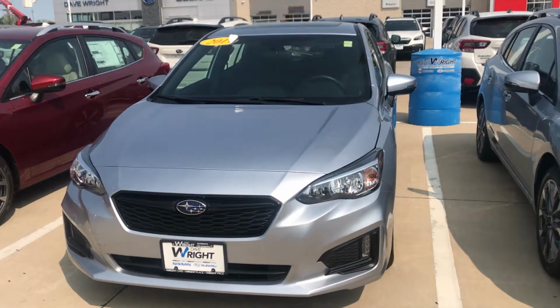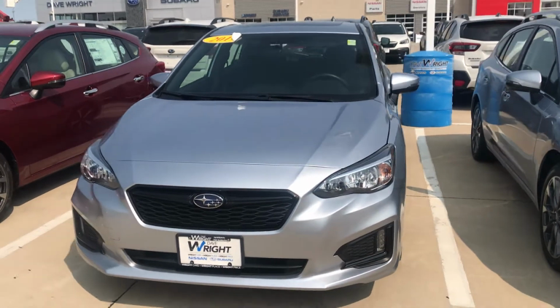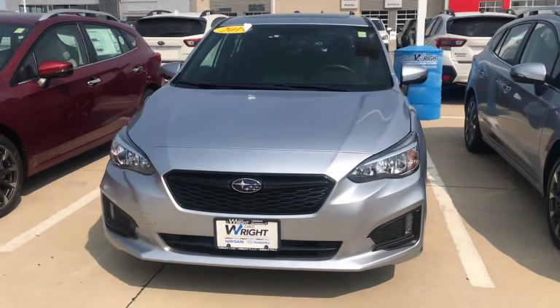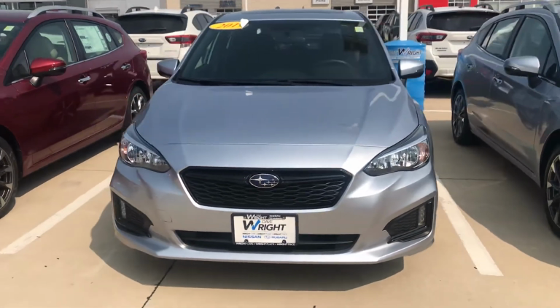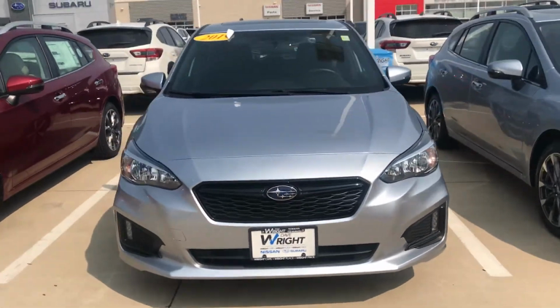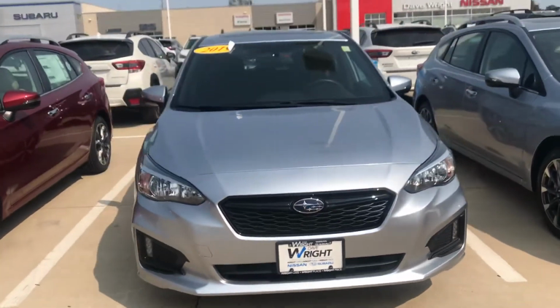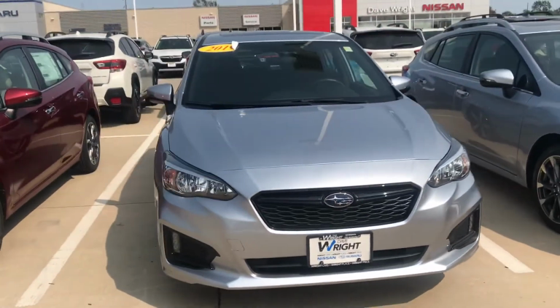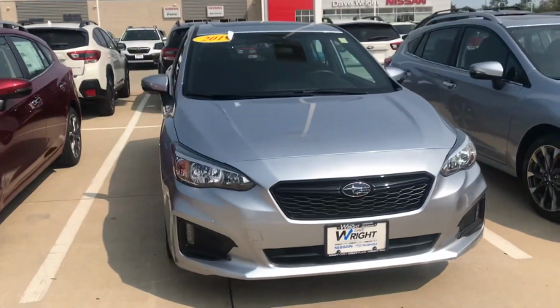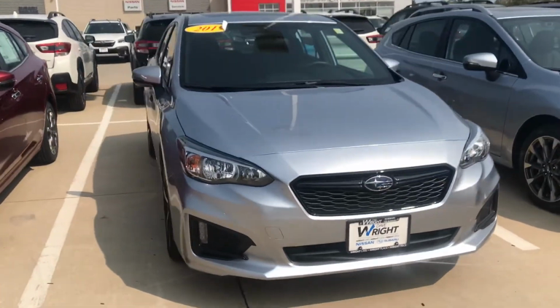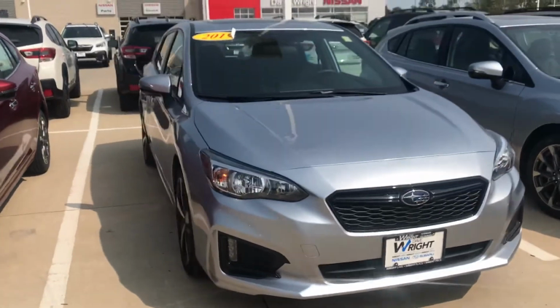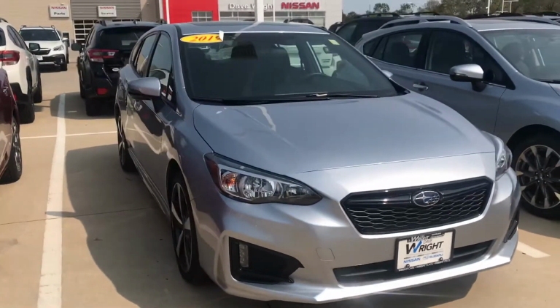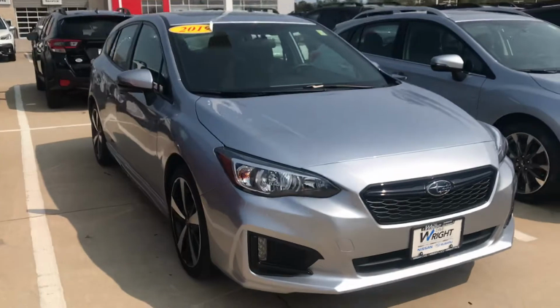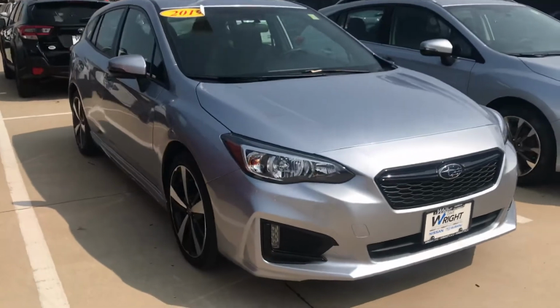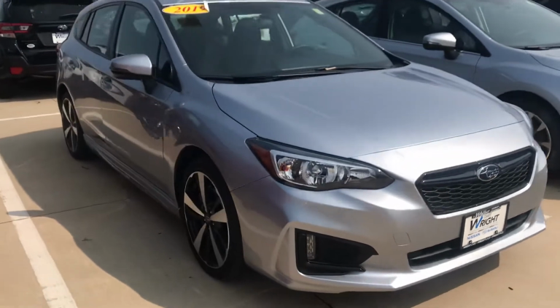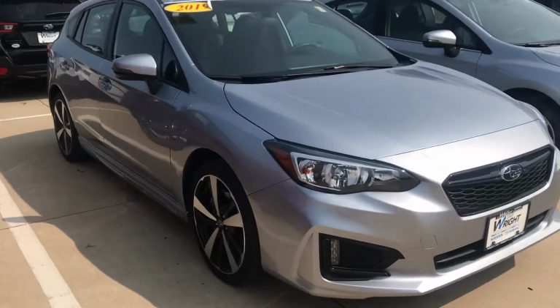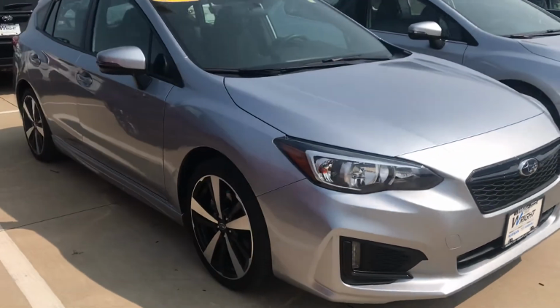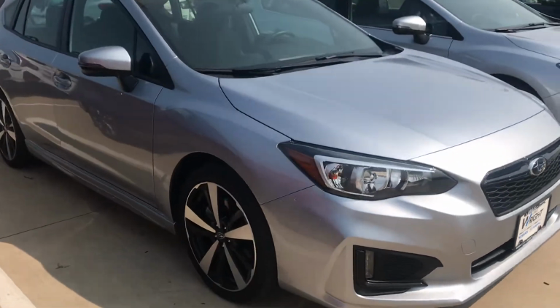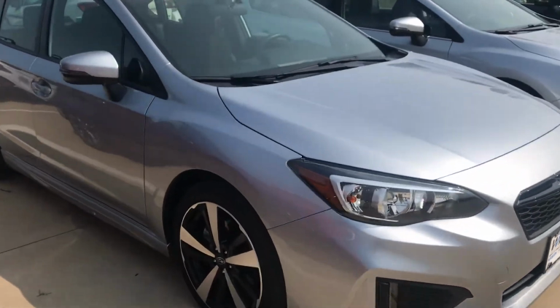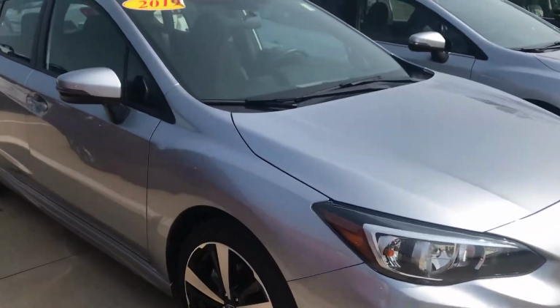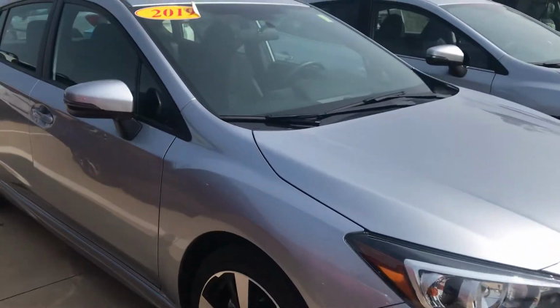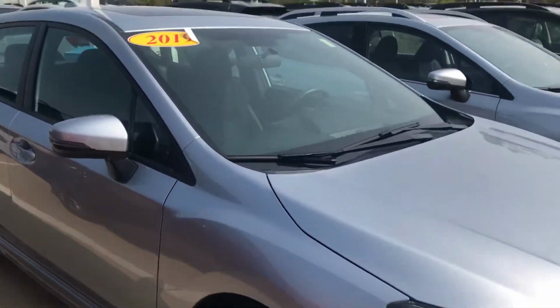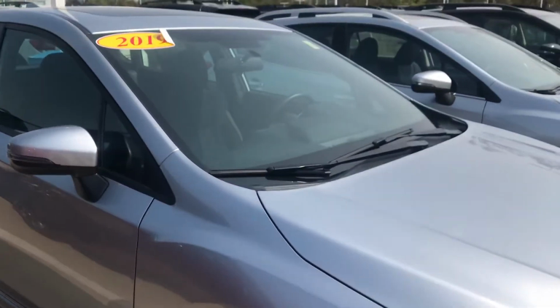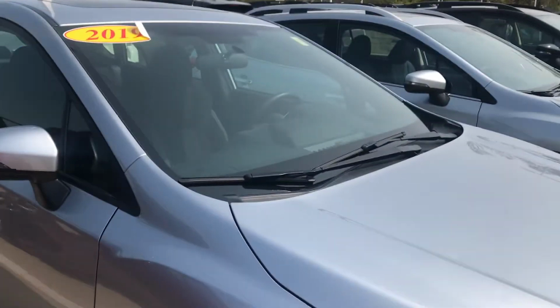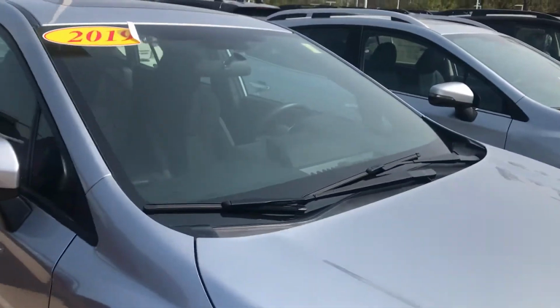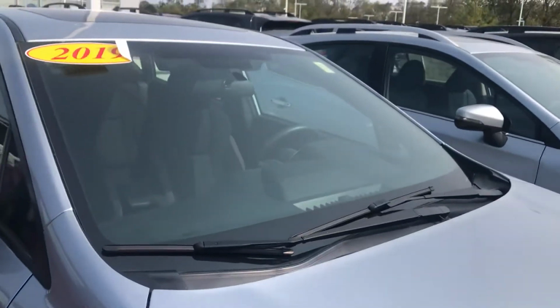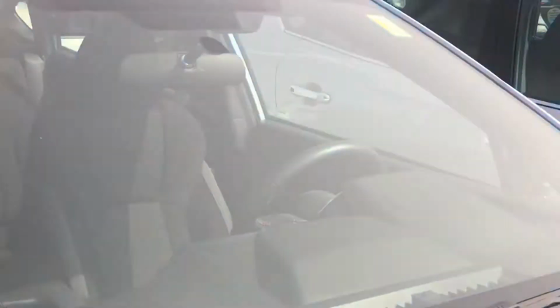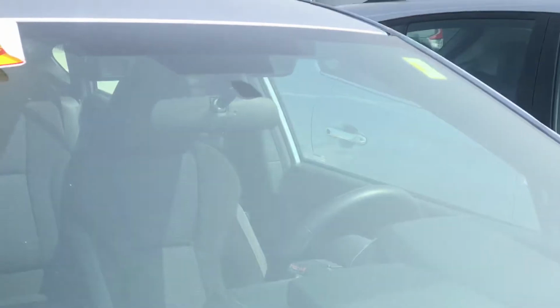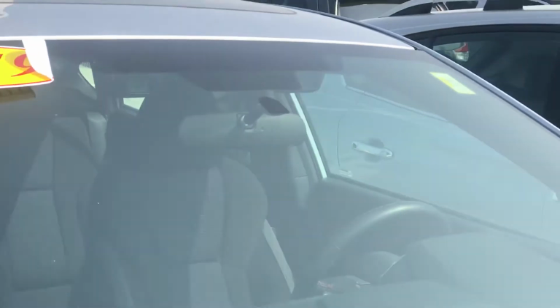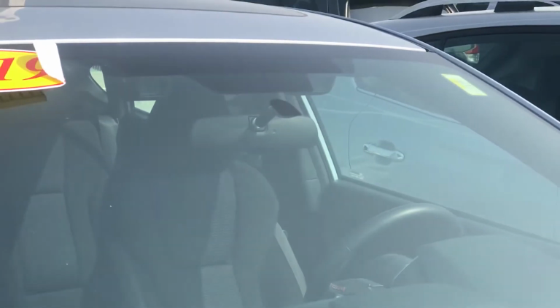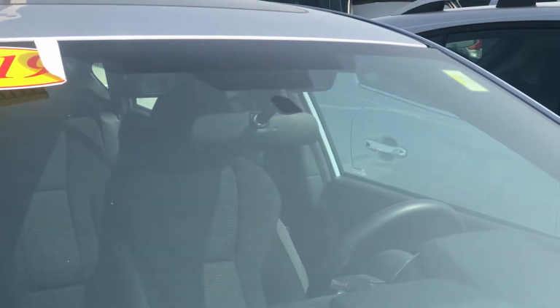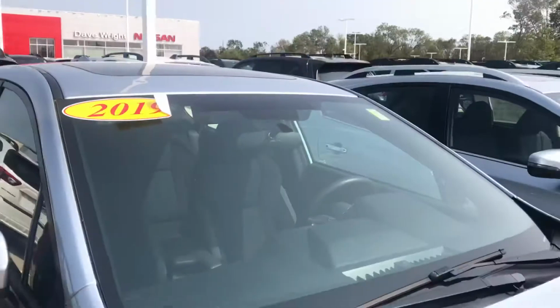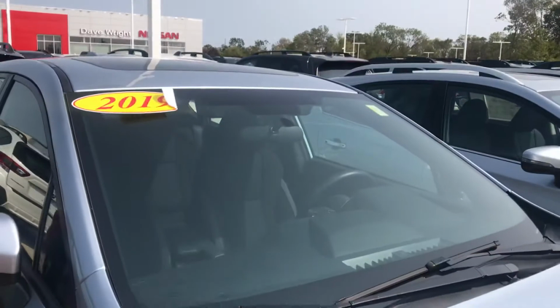Hey guys, it's Nikki here. Here's that 2019 Subaru Impreza Sport. This is going to have your safety features like your Subaru EyeSight that you love — those two cameras right there on each side of the rear view mirror.